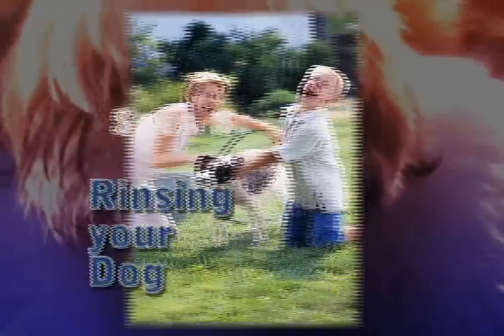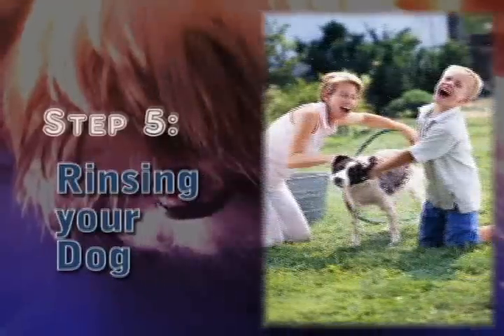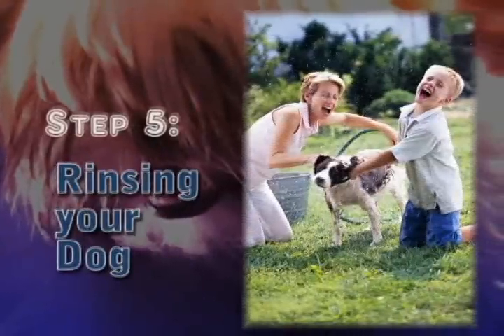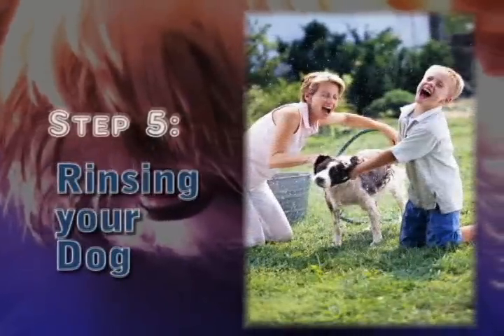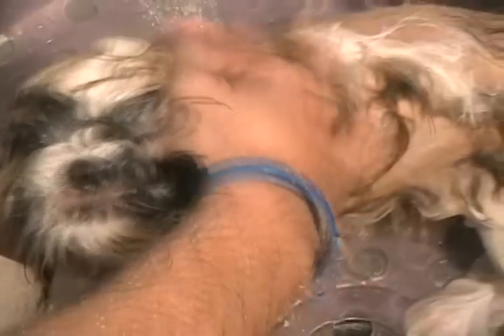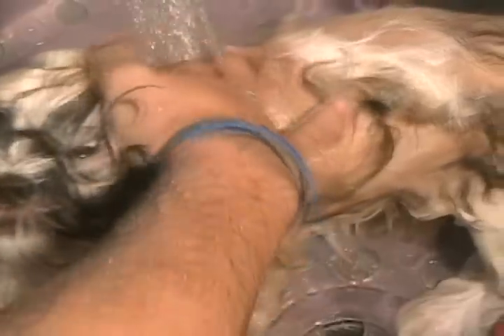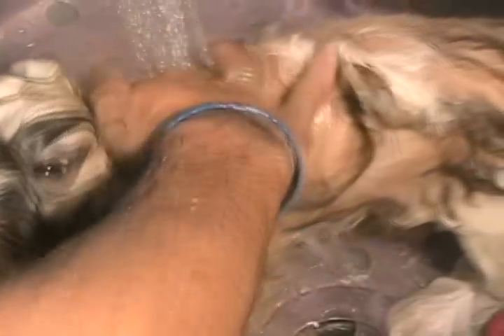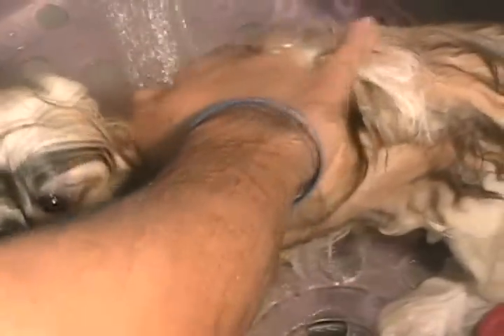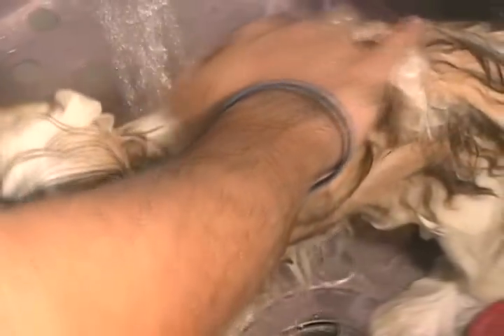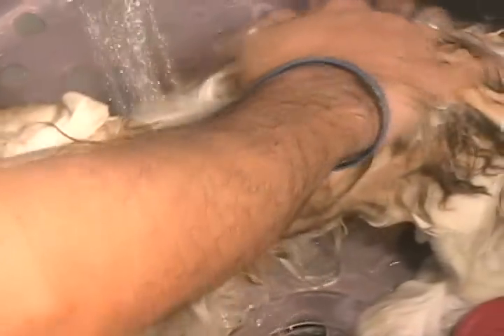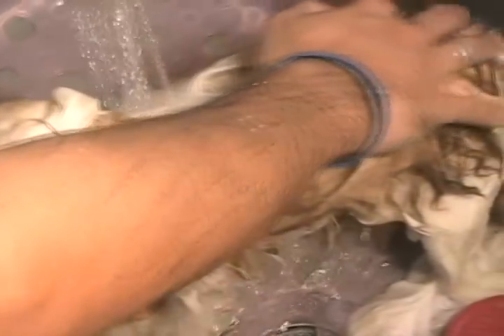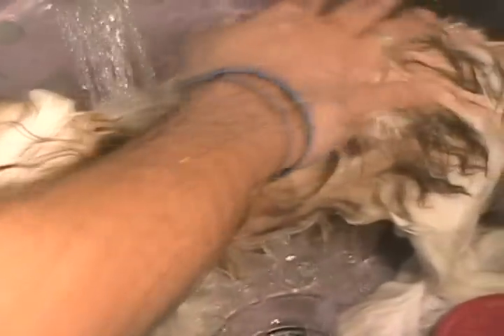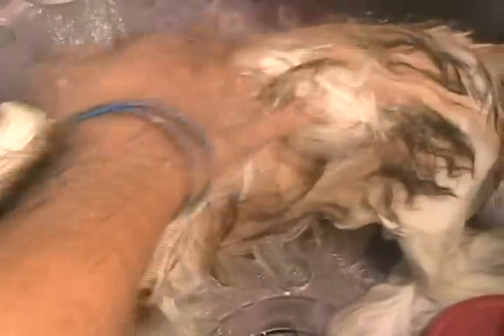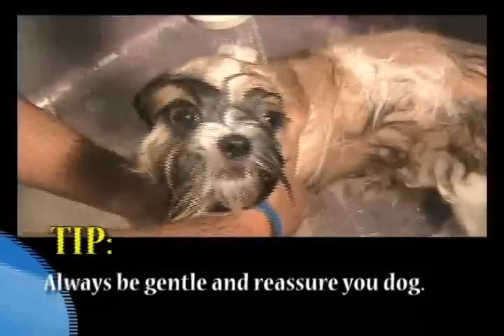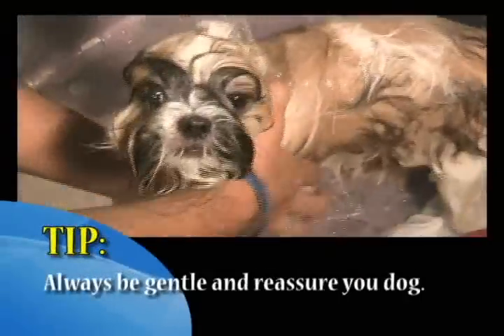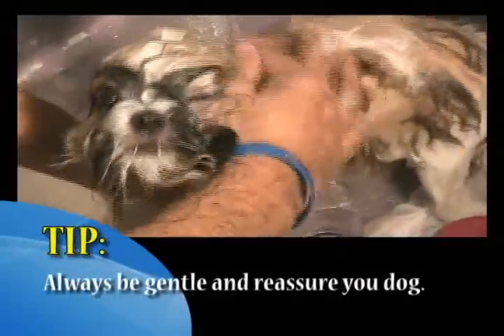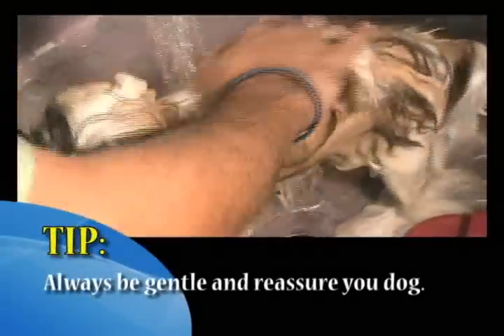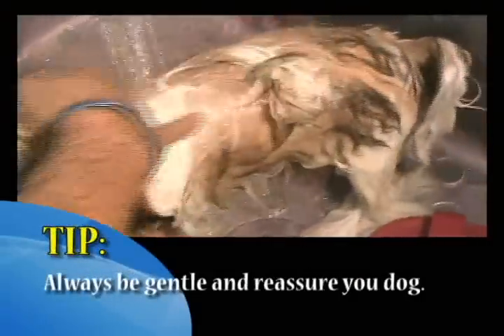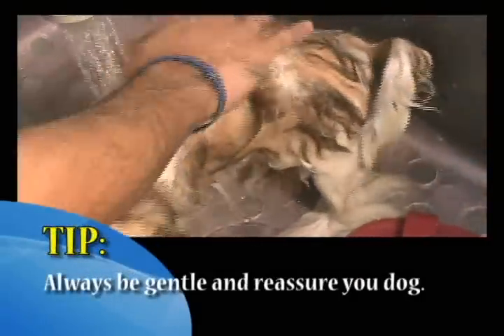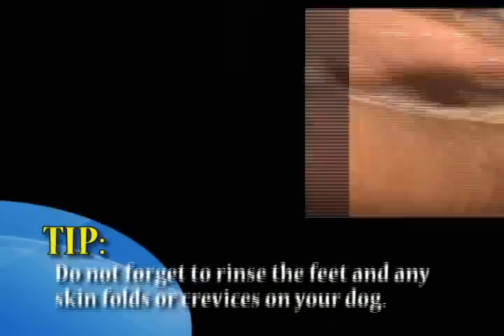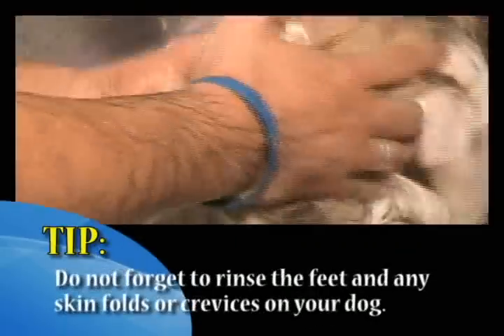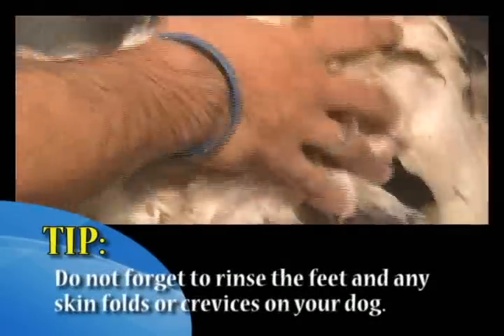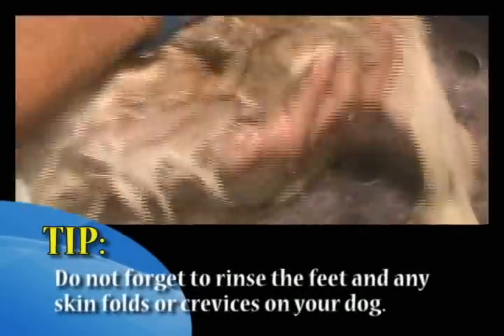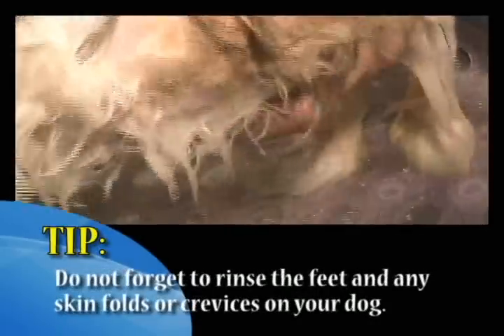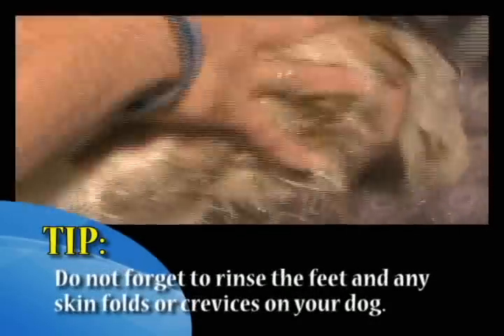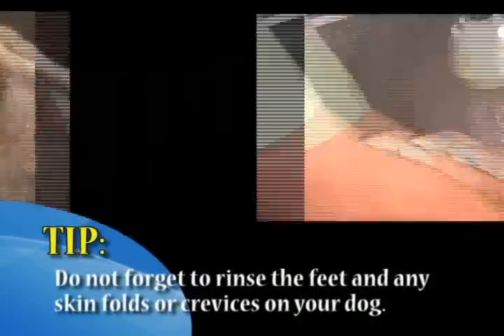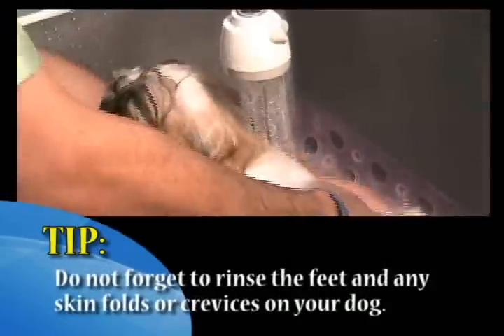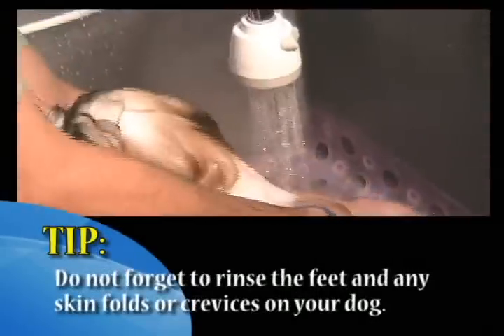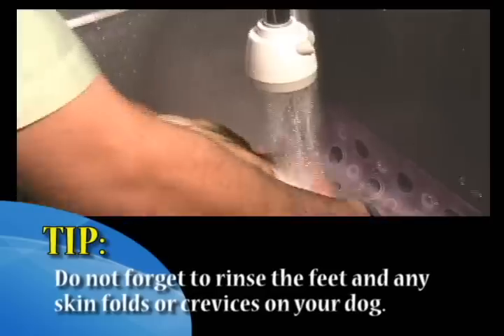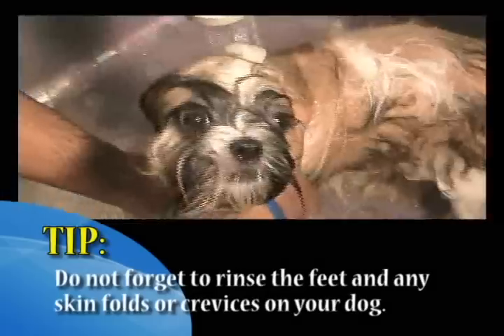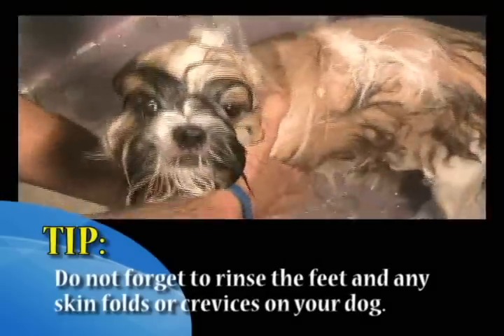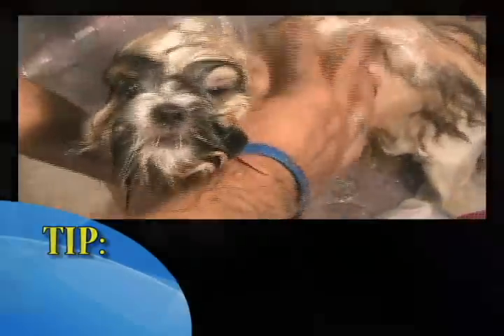Step 5: Rinsing your dog. Gently rinse your dog, avoiding the eyes and ears. Make sure you remove all shampoo from your dog as it may cause irritation. Natural shampoos will wash off more easily and leave no residue.